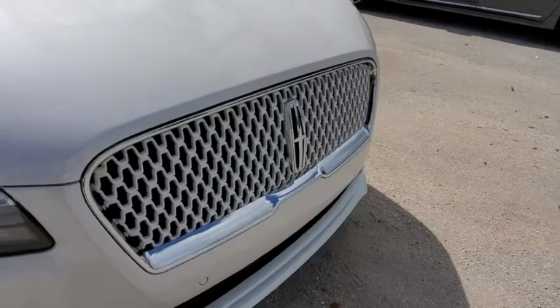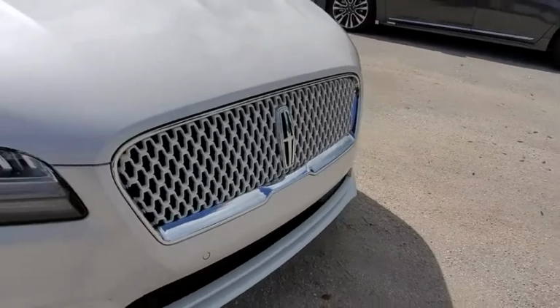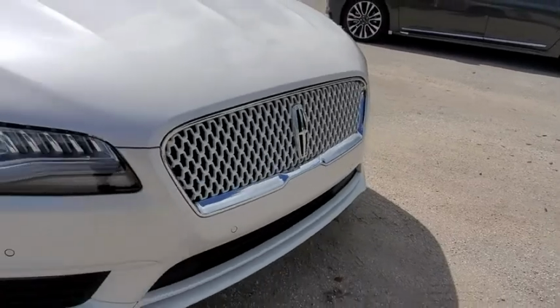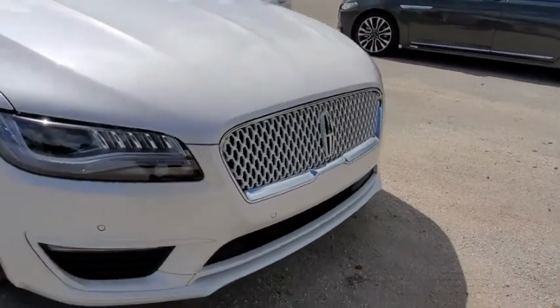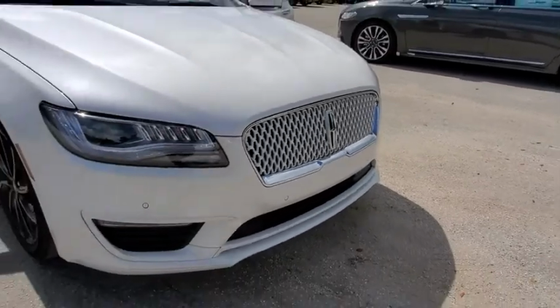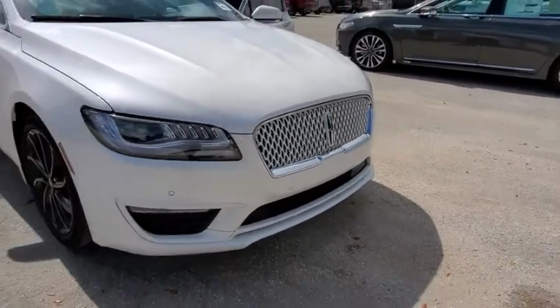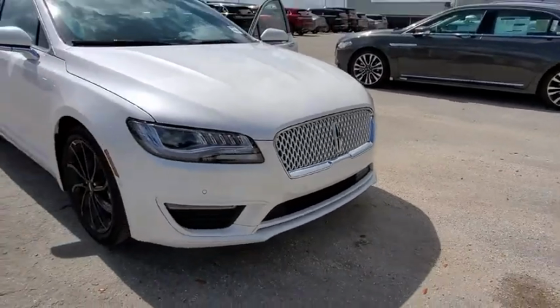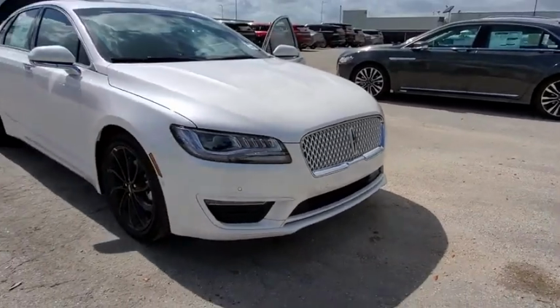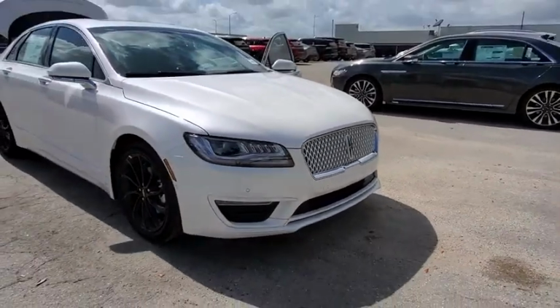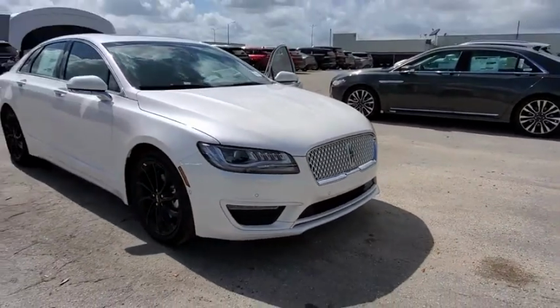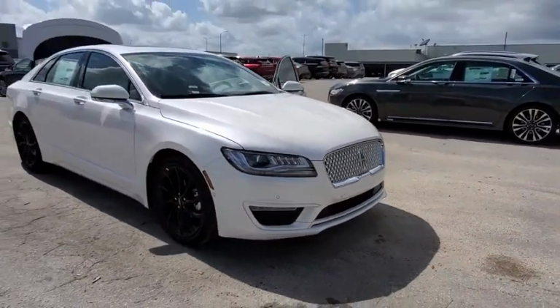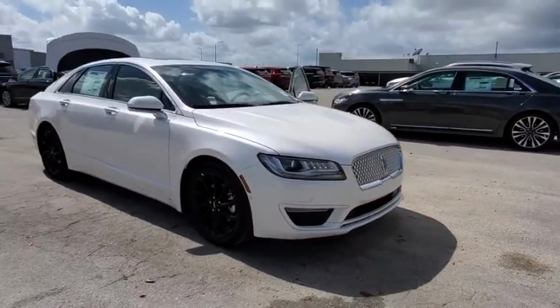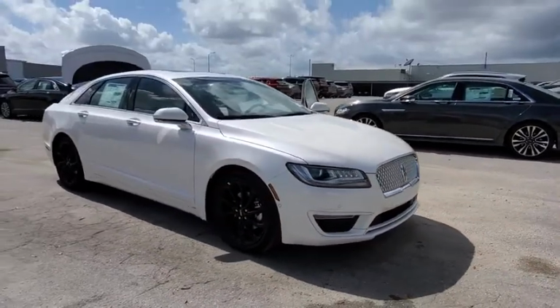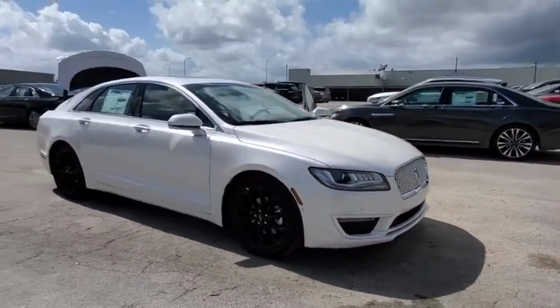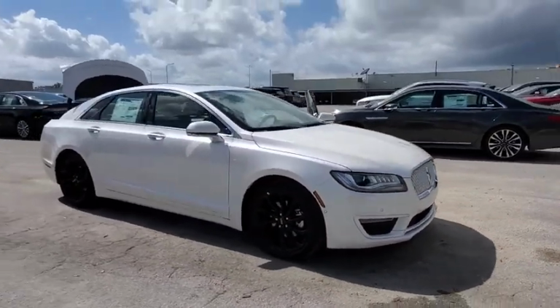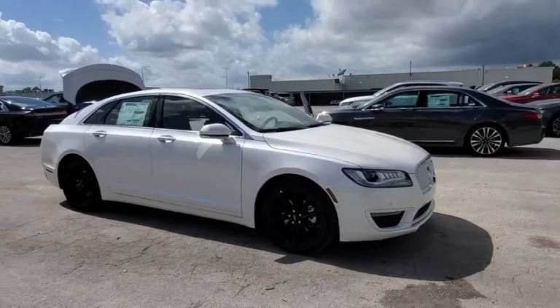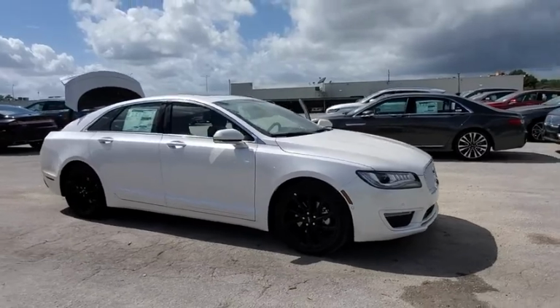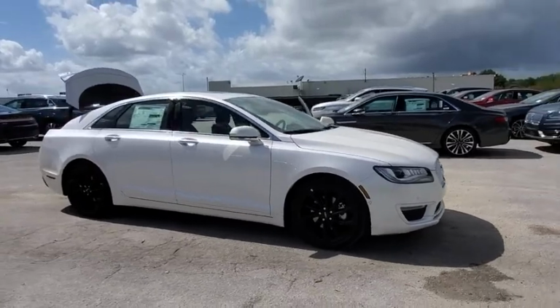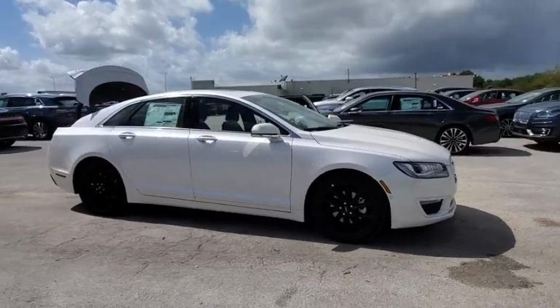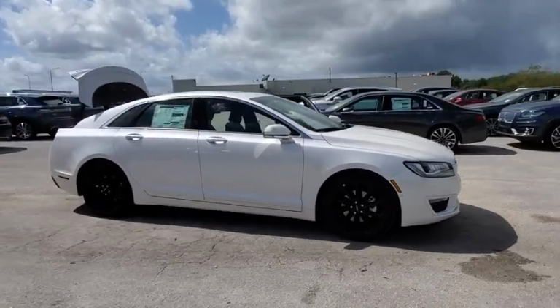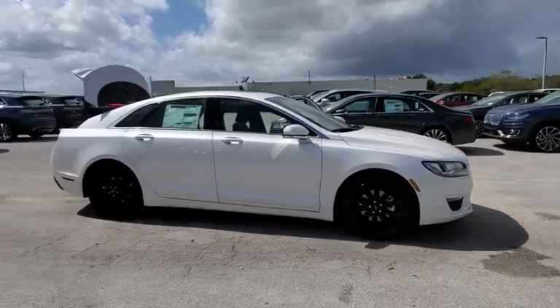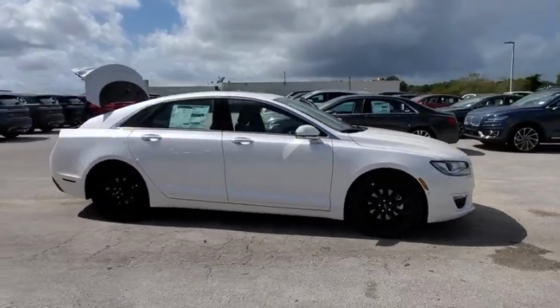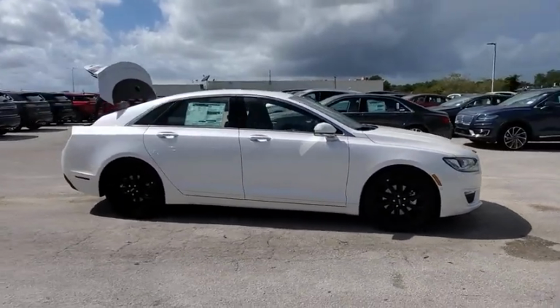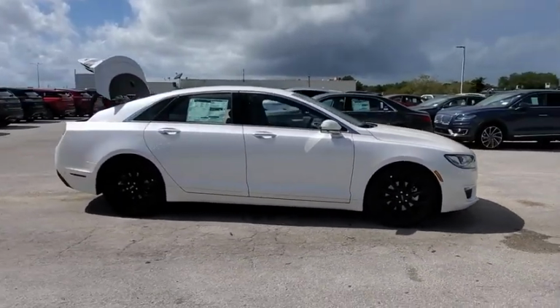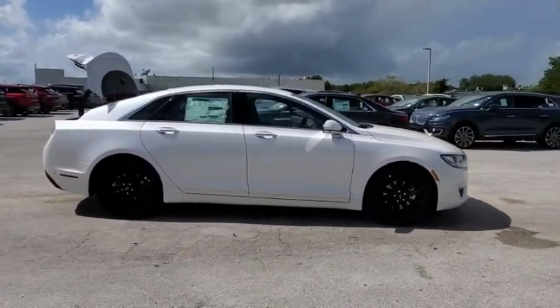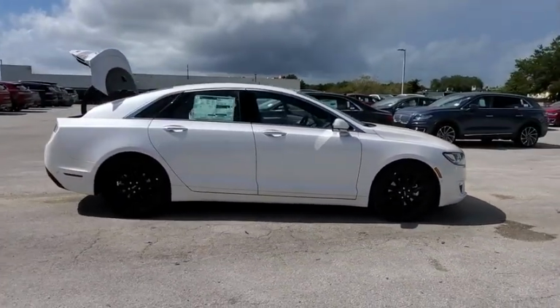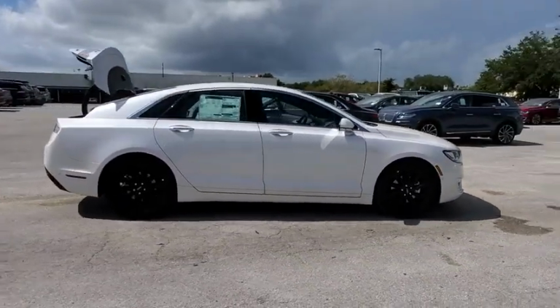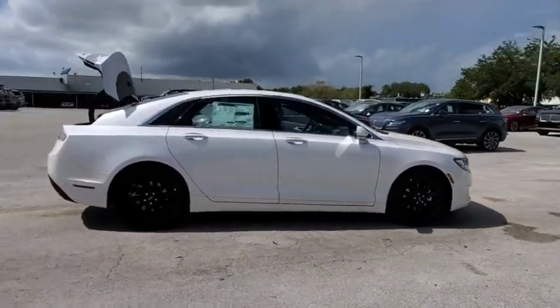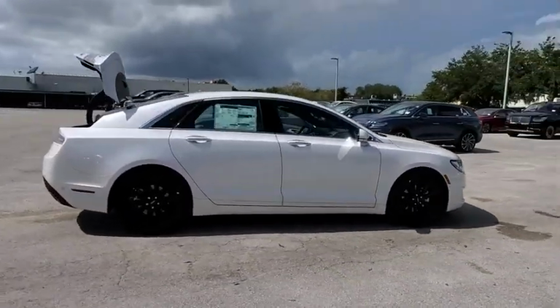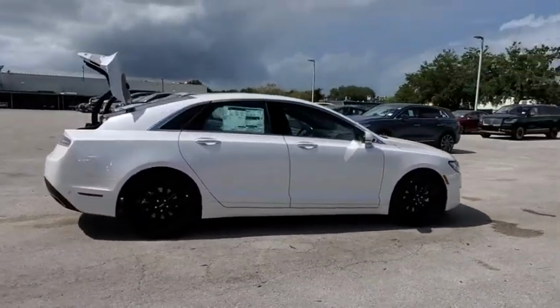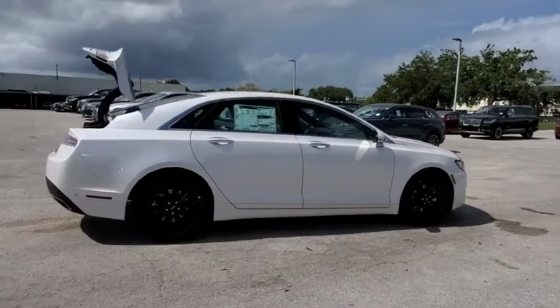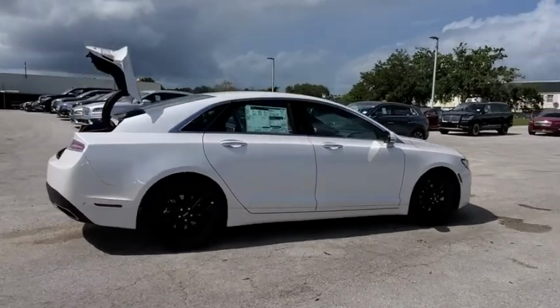Come test drive the 2020 Lincoln MKZ. With sharp angles, sleek lines, and a sculpted body, the Lincoln MKZ has an impressive stance and a dynamic design.